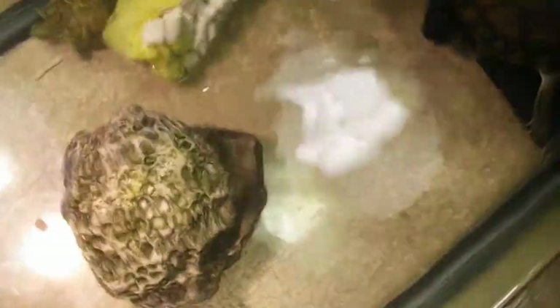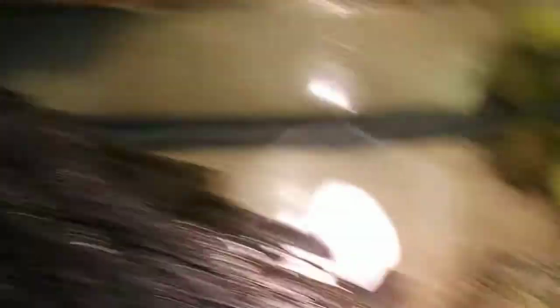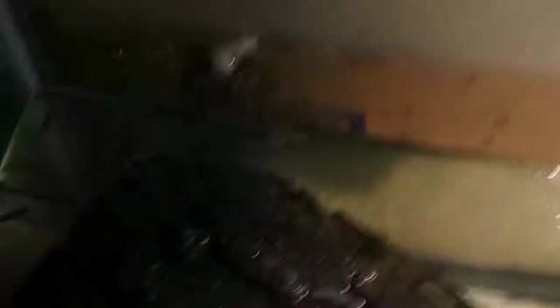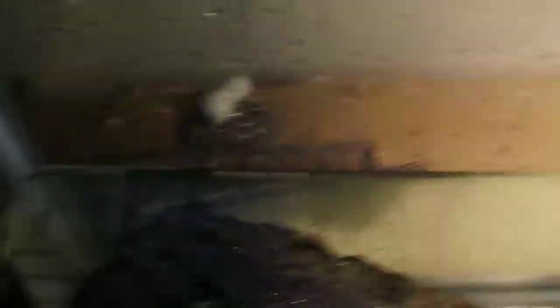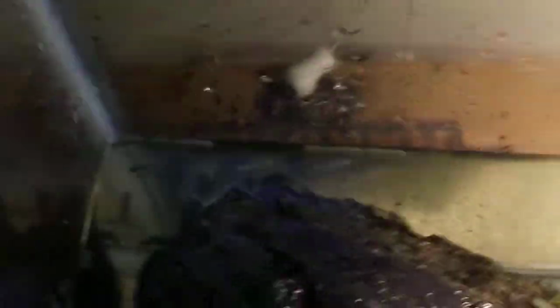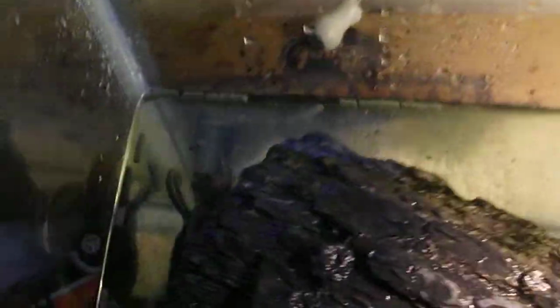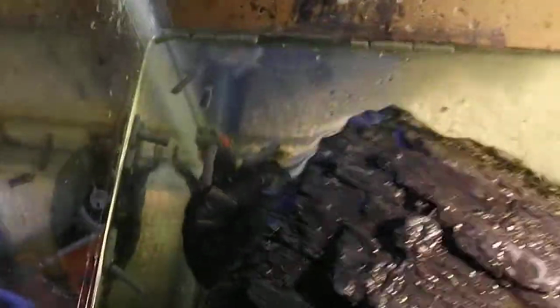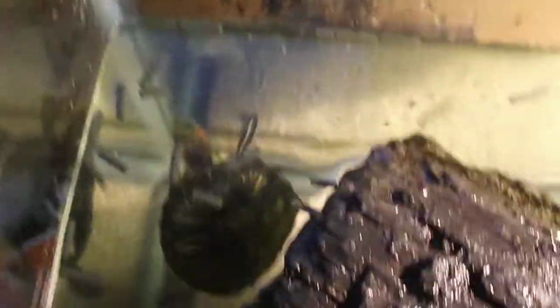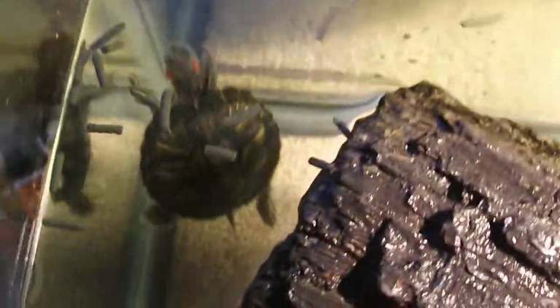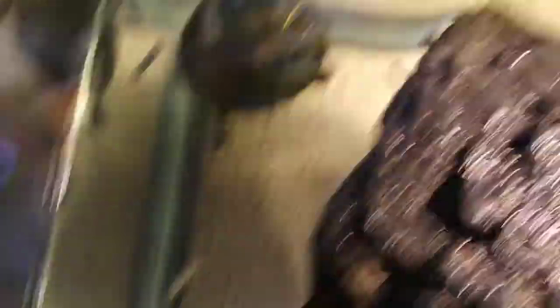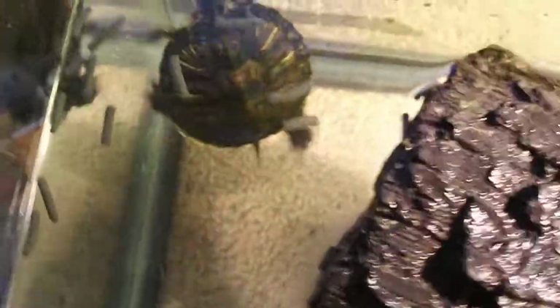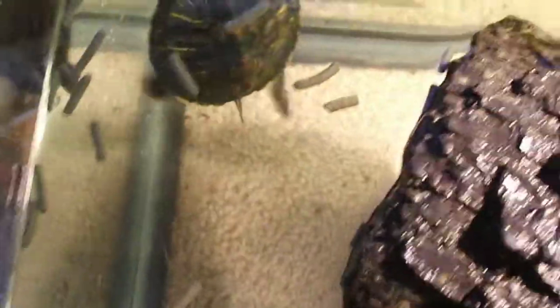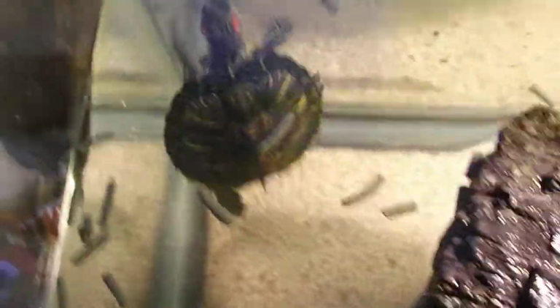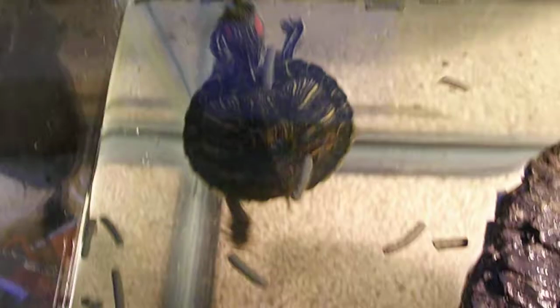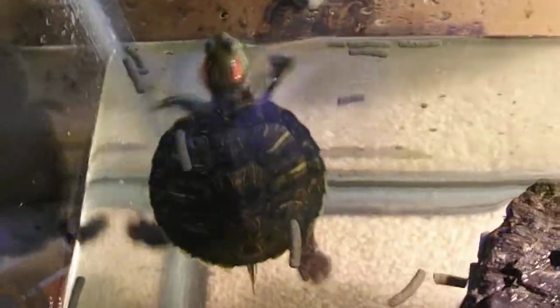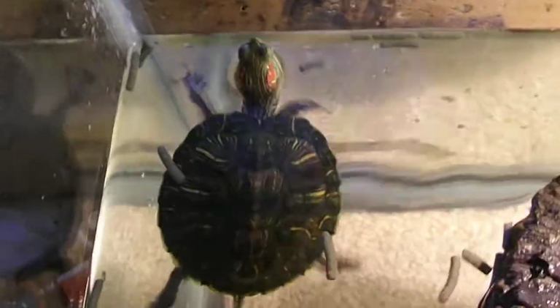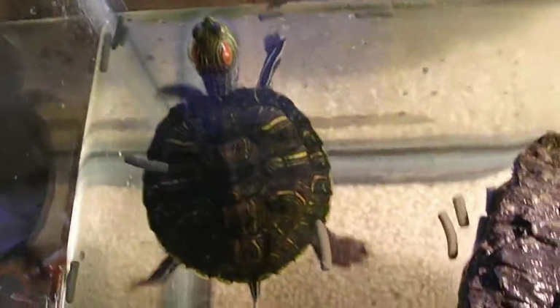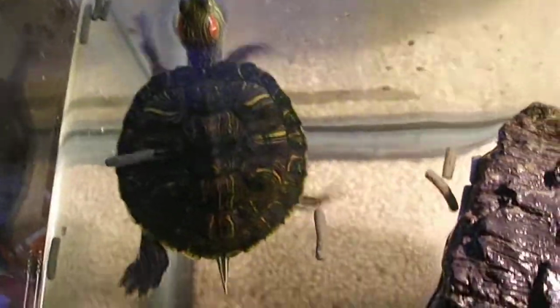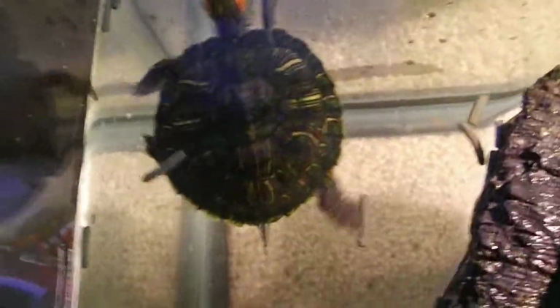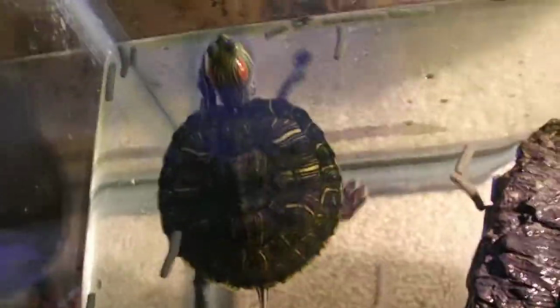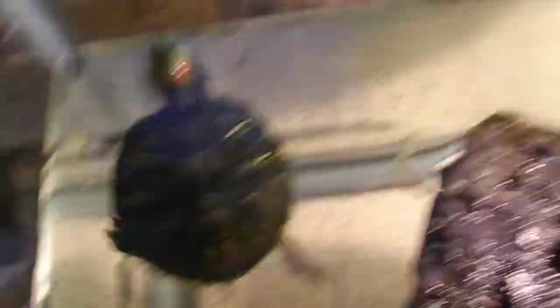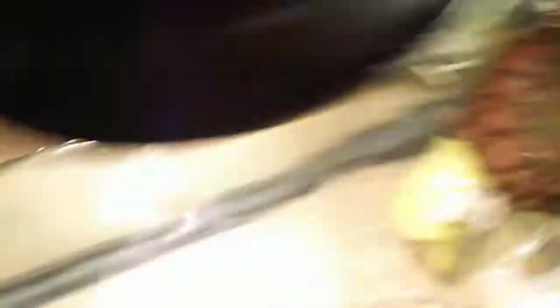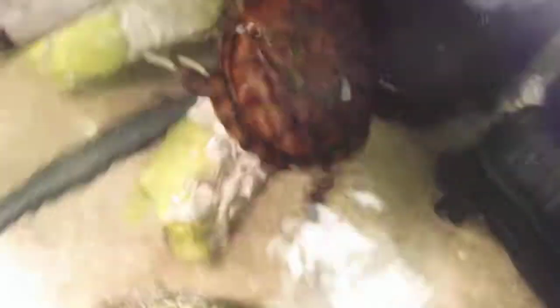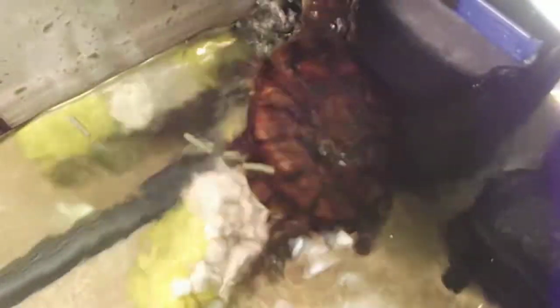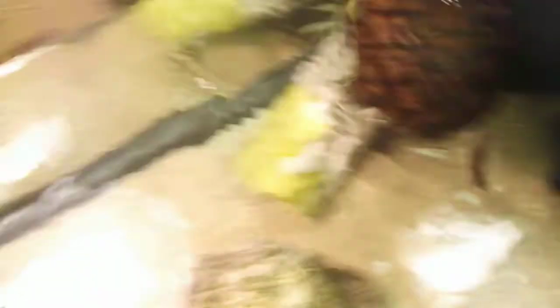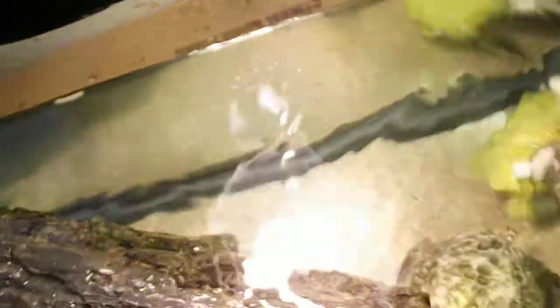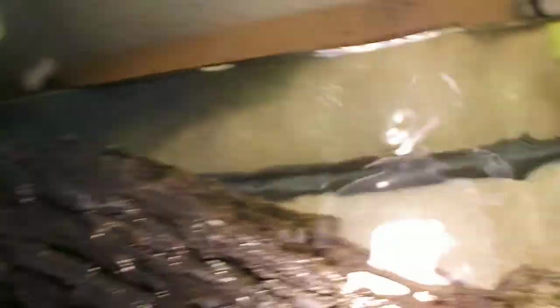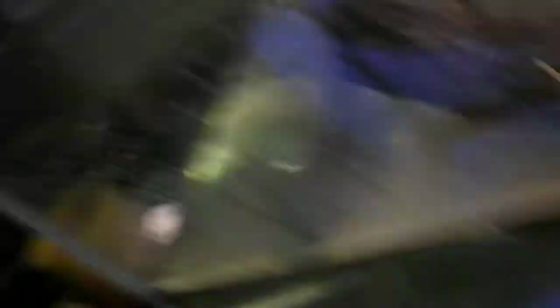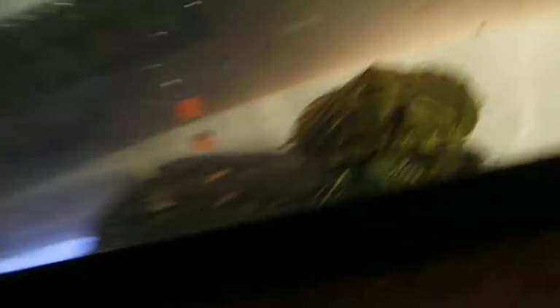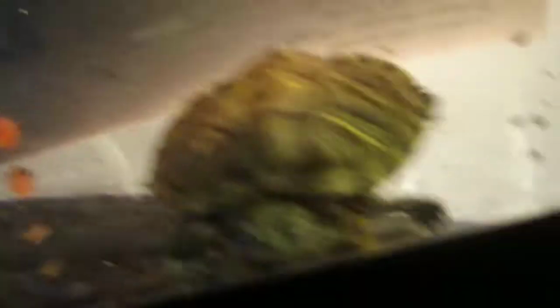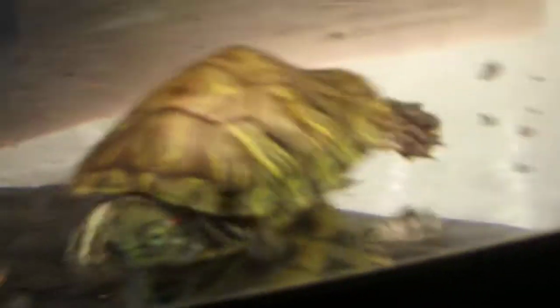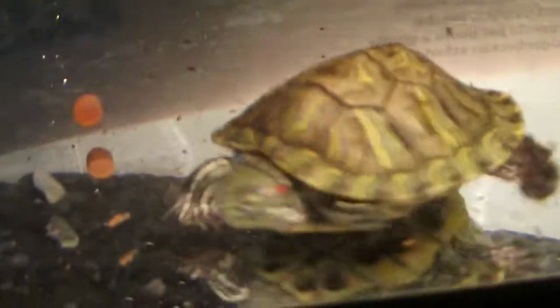This guy — a red-eared slider — was the baby I had one time ago. He was about two and a half to three inches.